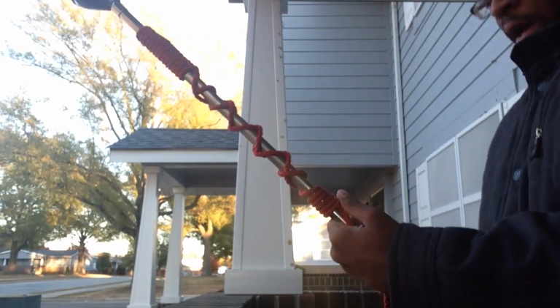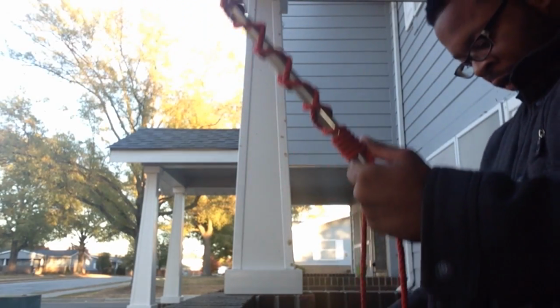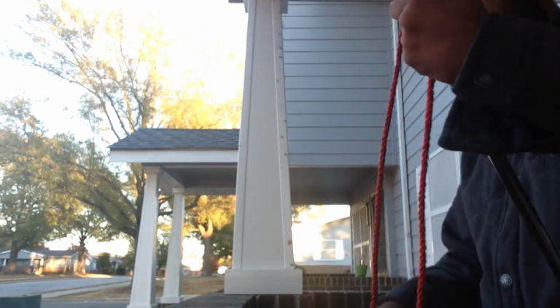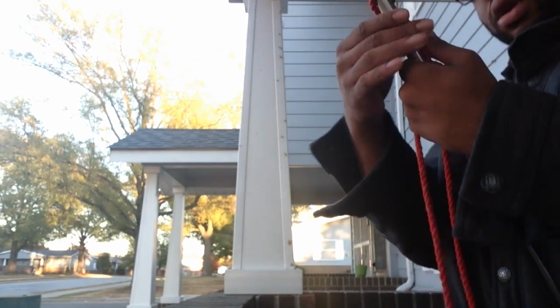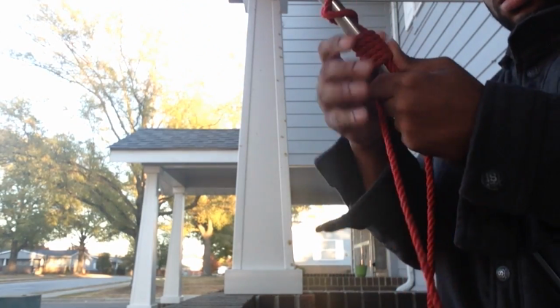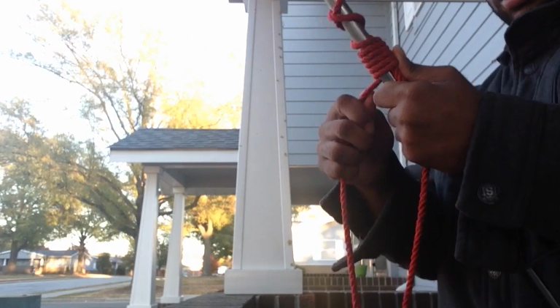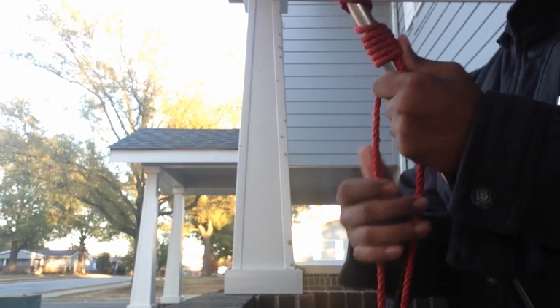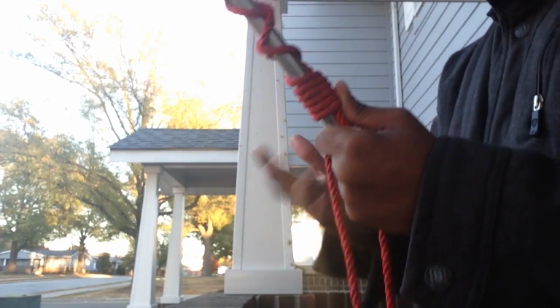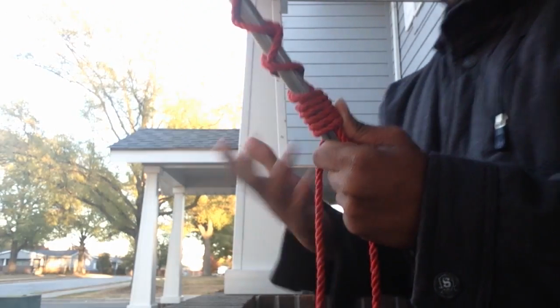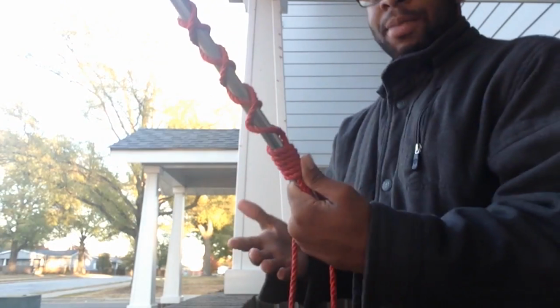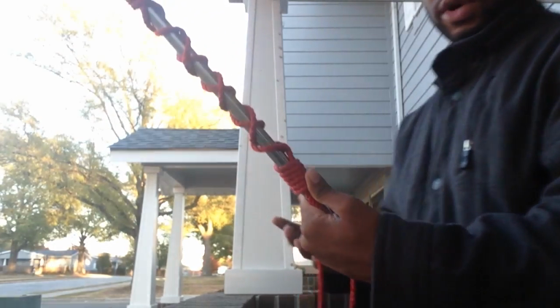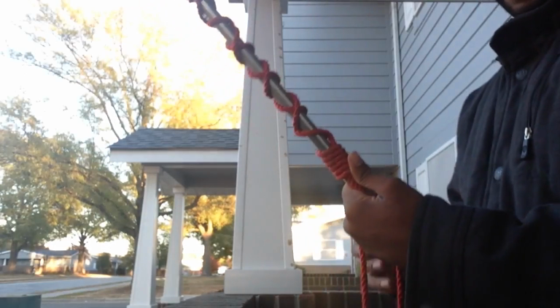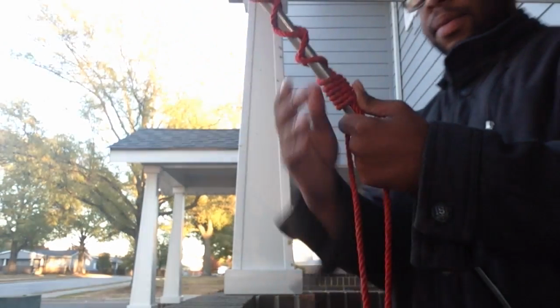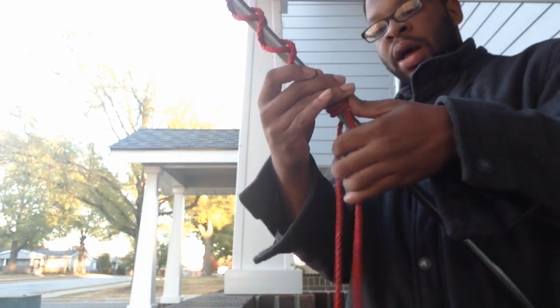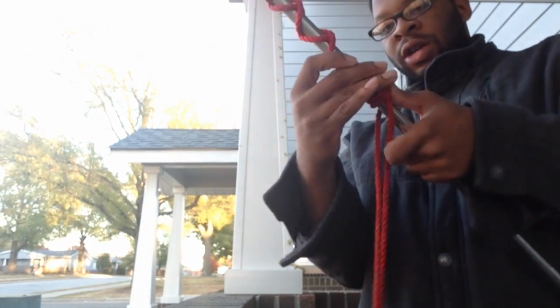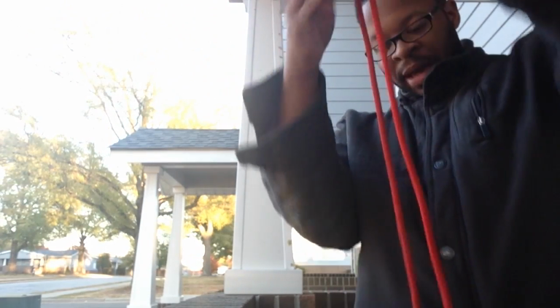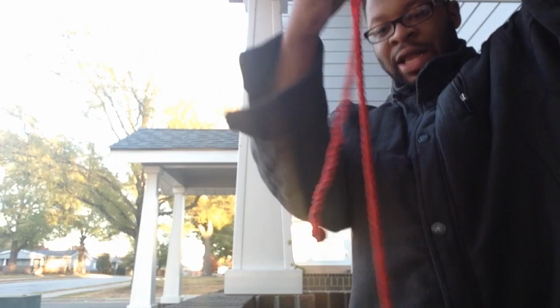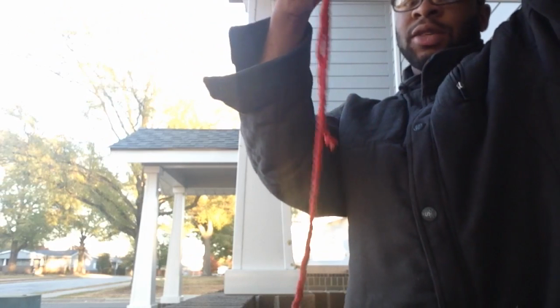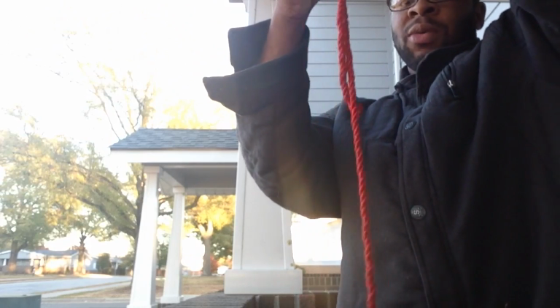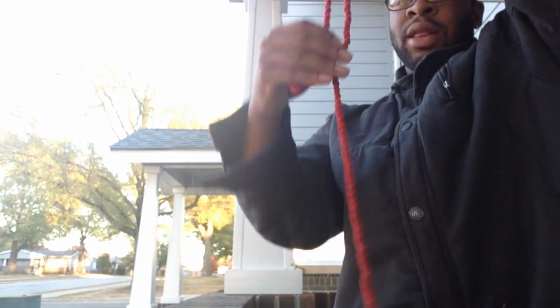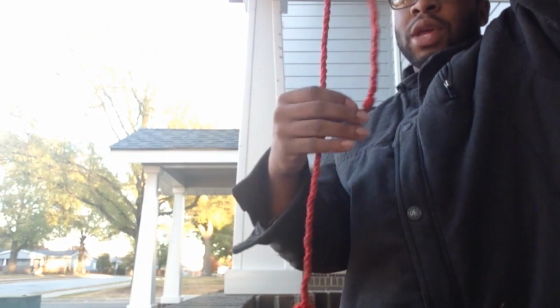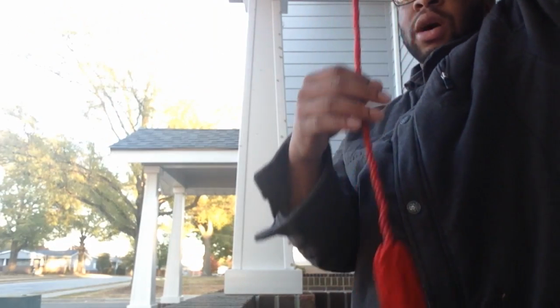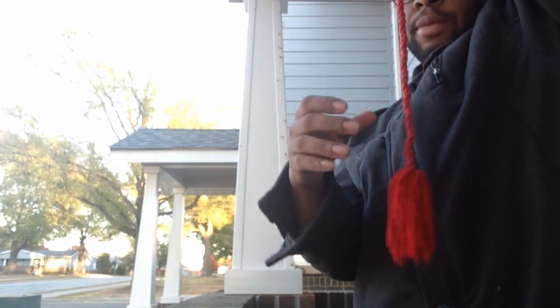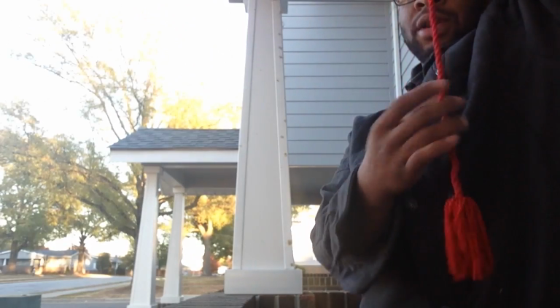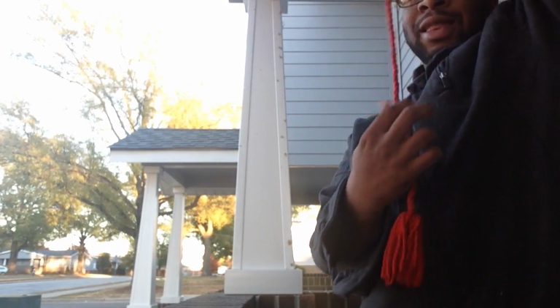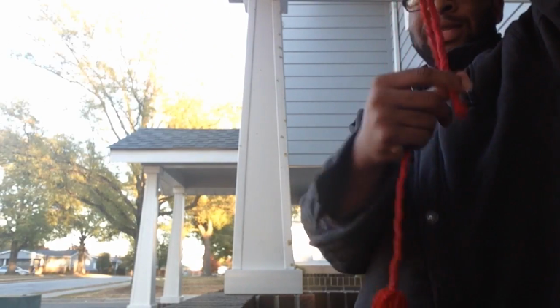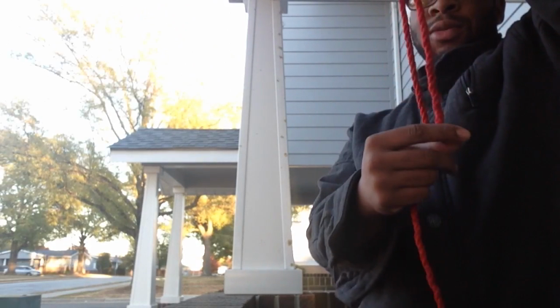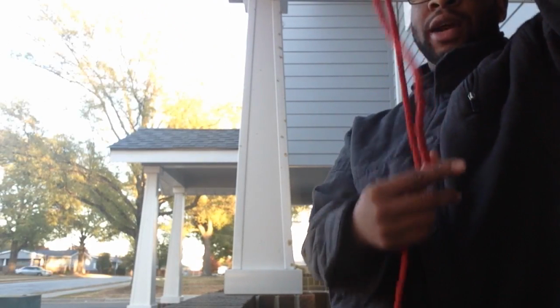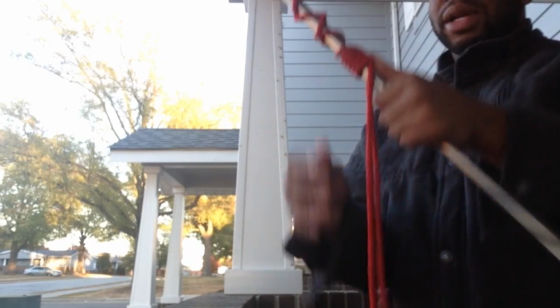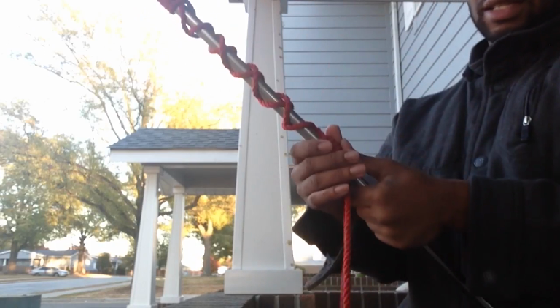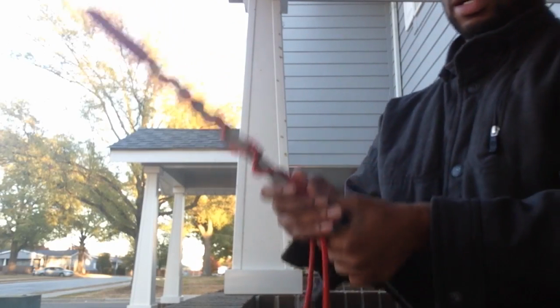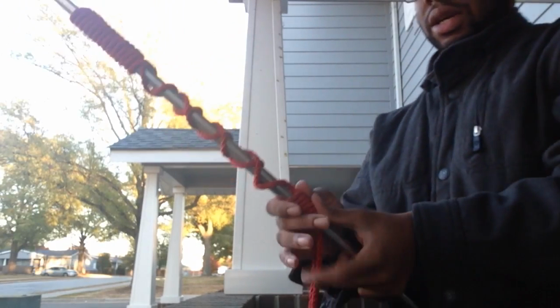You can stop here if you want, but my goal is to make sure that these two sections are equal length. I'm going to keep wrapping until they match — right now I'm at six, so I'll keep wrapping.